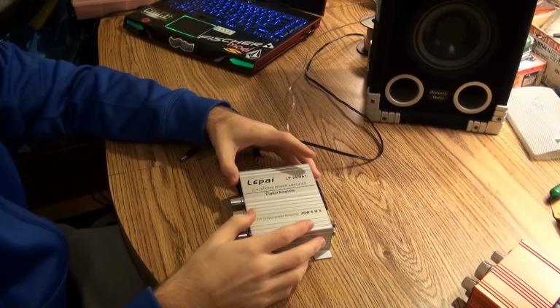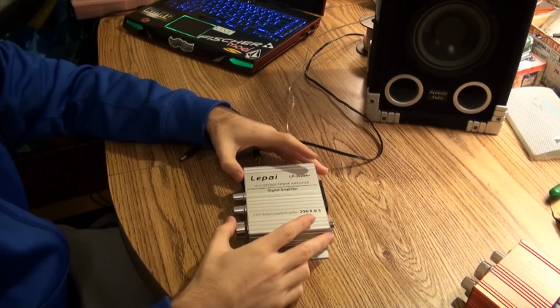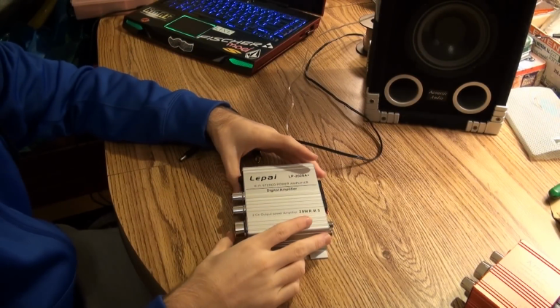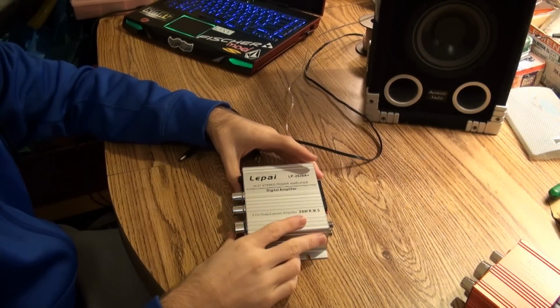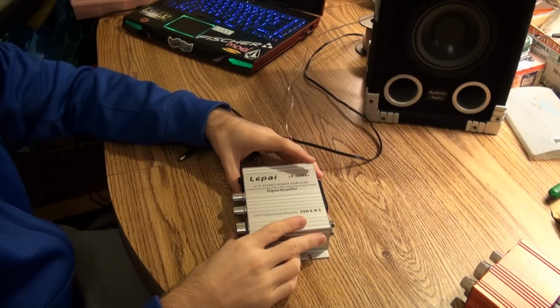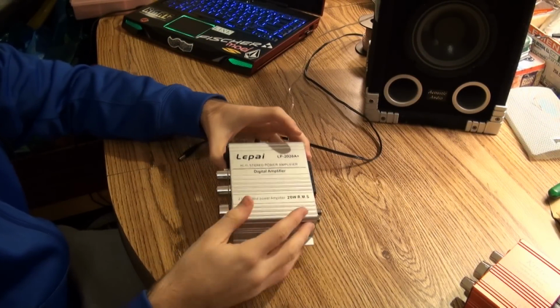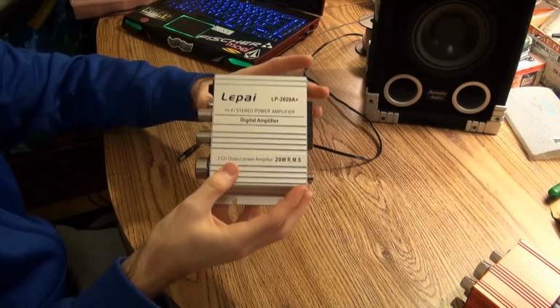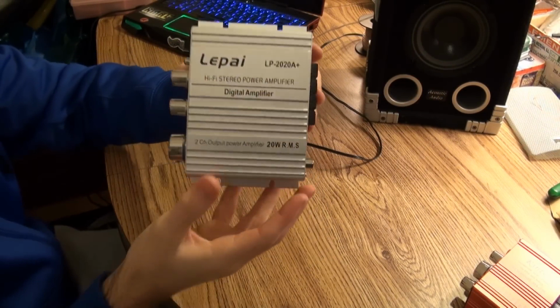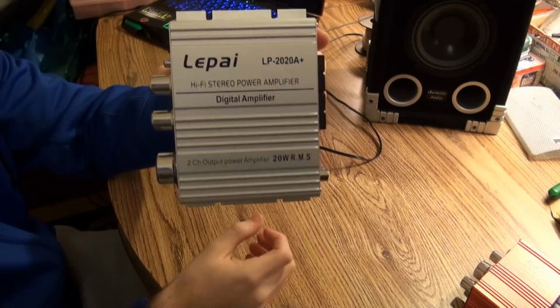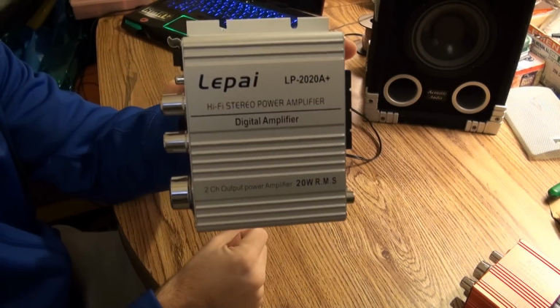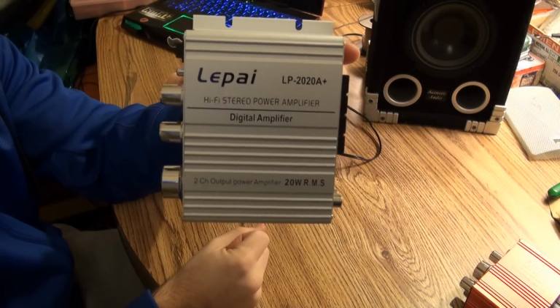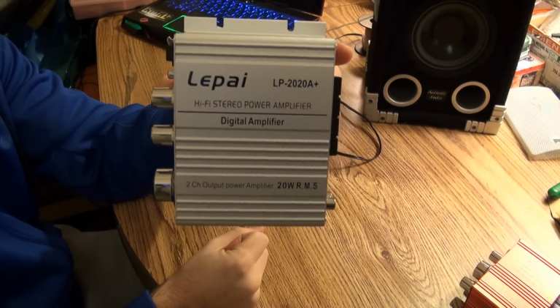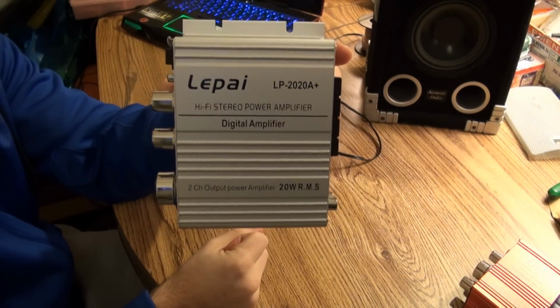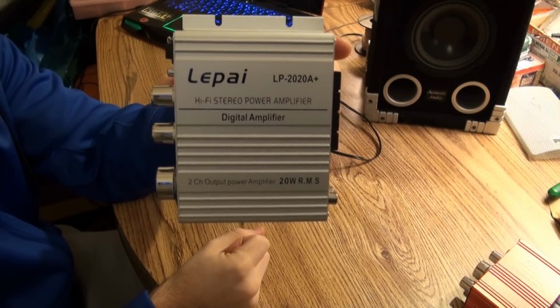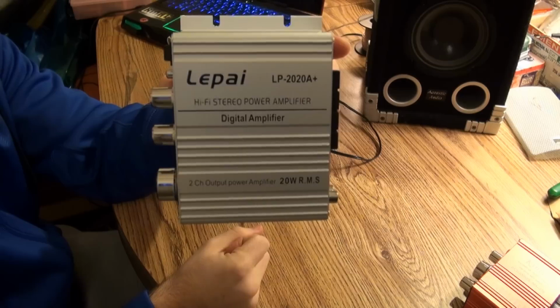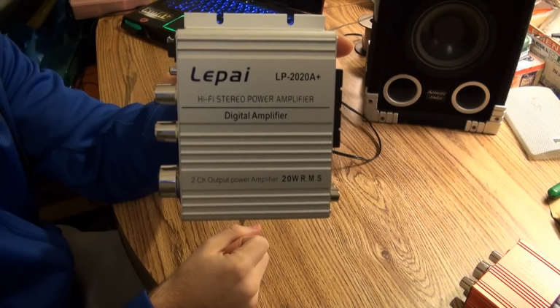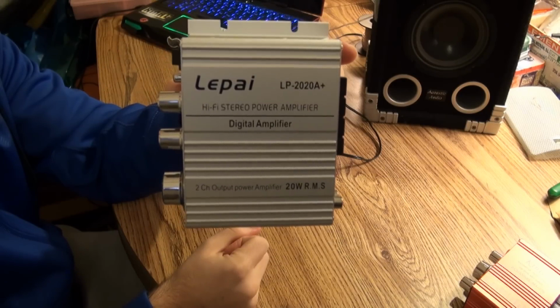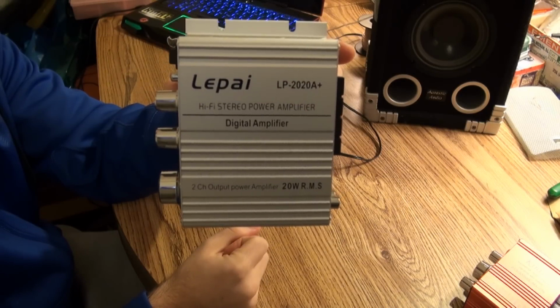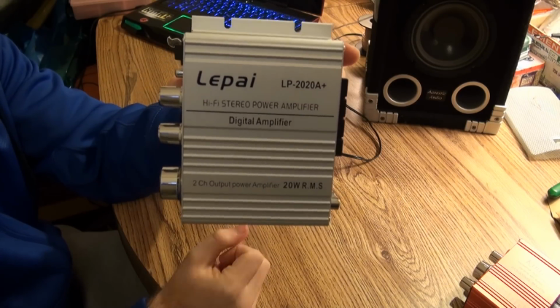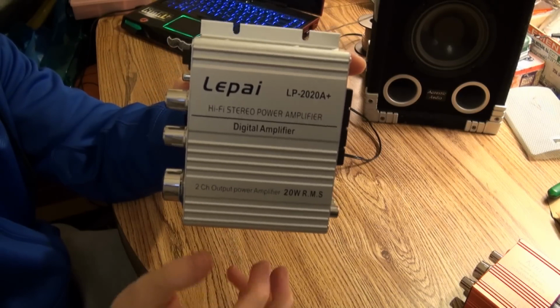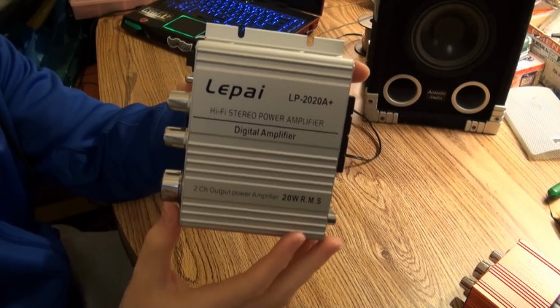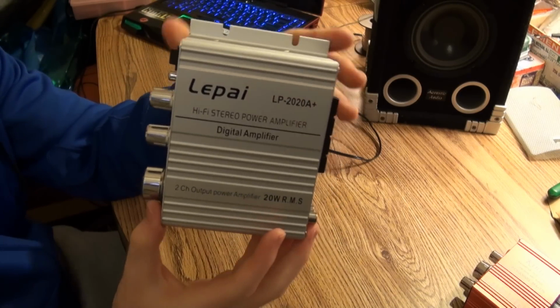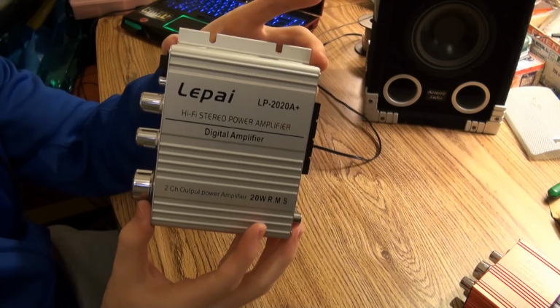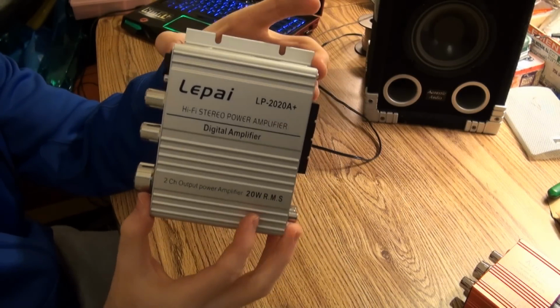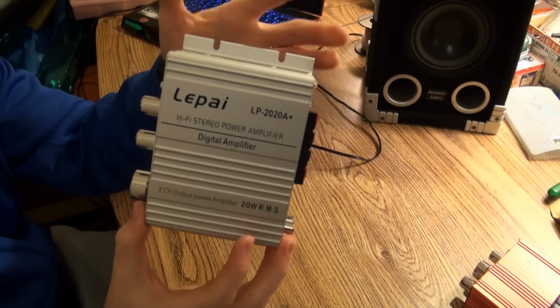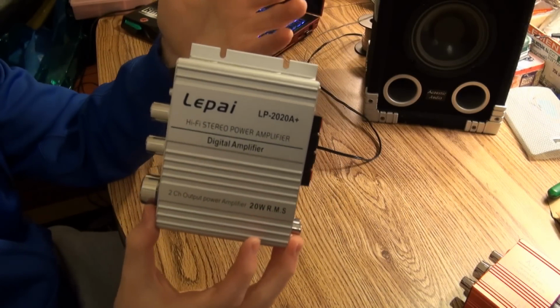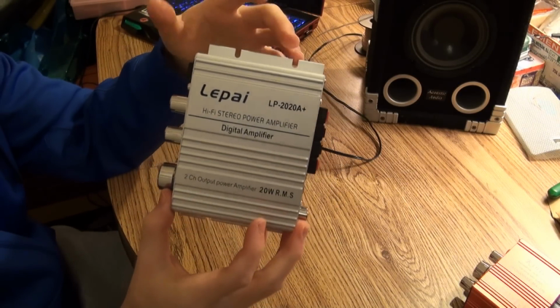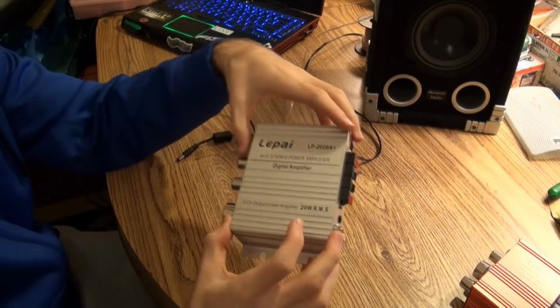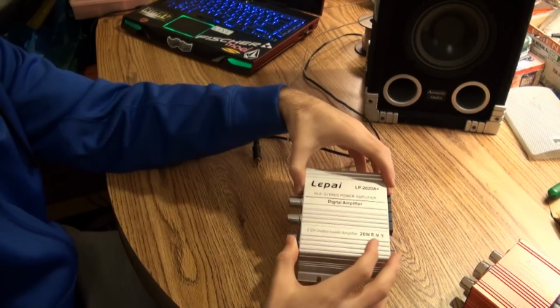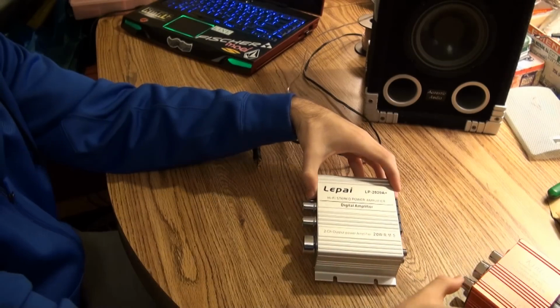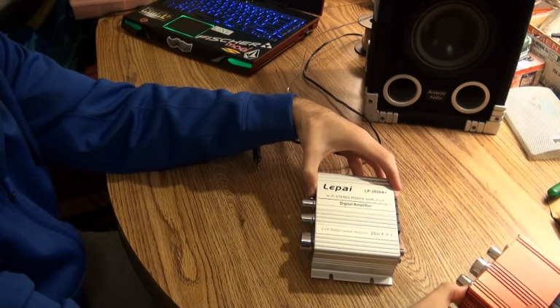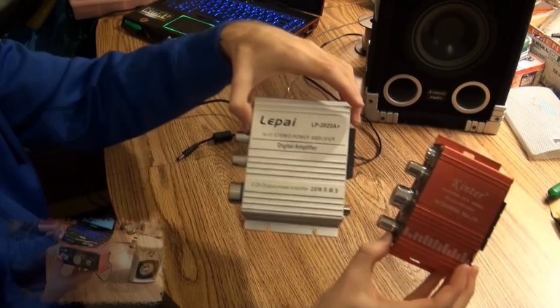Hey guys, it's Greentech Network again, and today I'm going to be reviewing the LAPAI LP2020A Plus Mini Audio Amplifier. This is the second Mini Audio Amplifier that I've reviewed. I've also reviewed the Kinter.